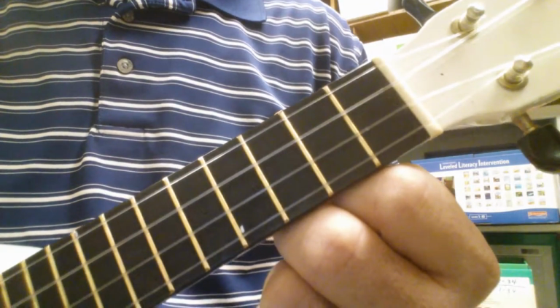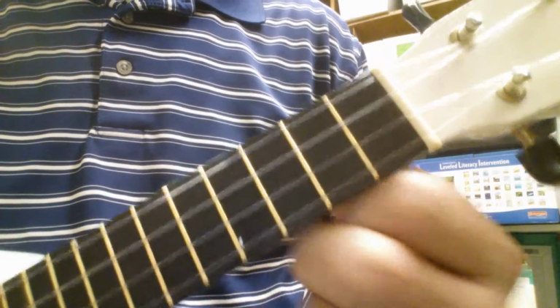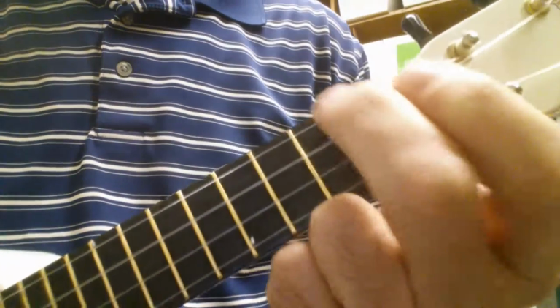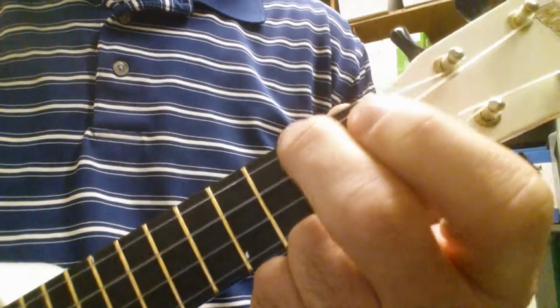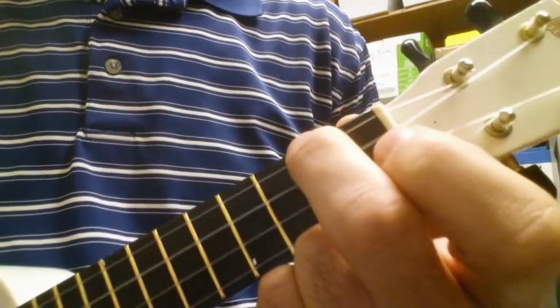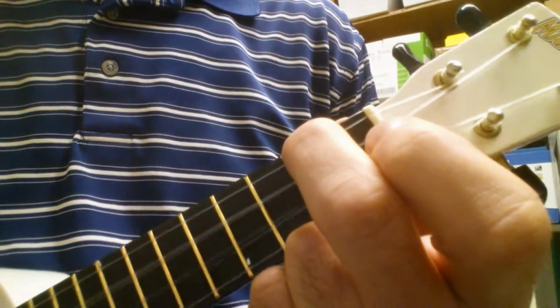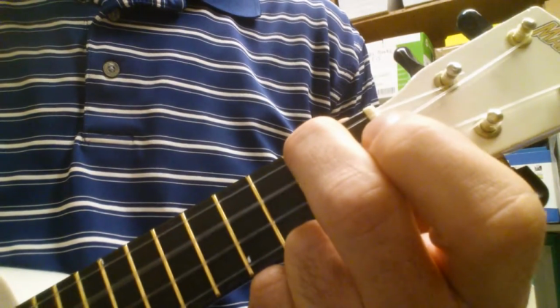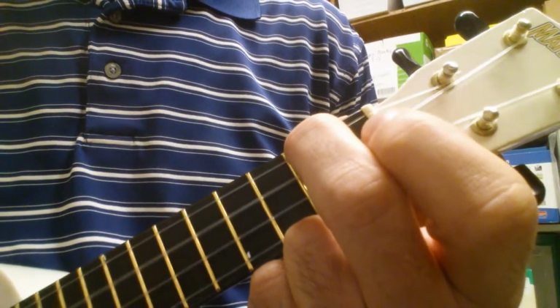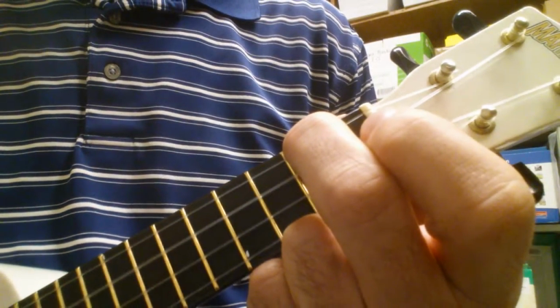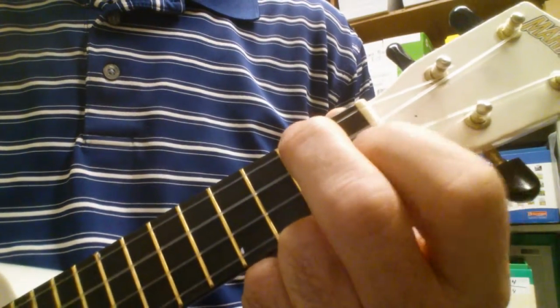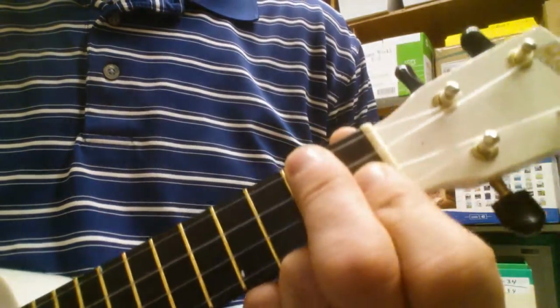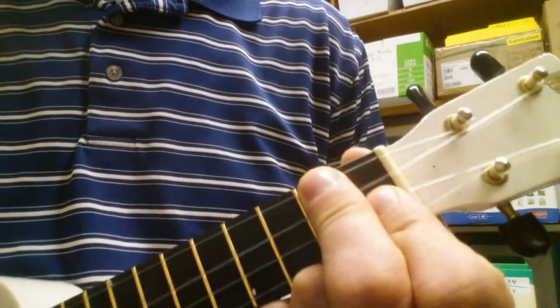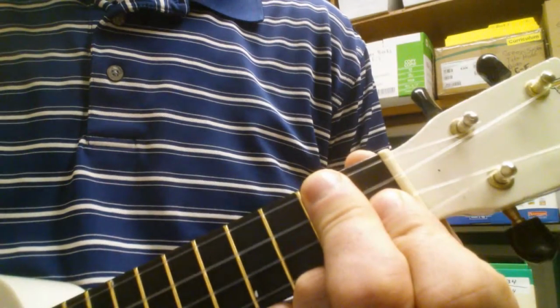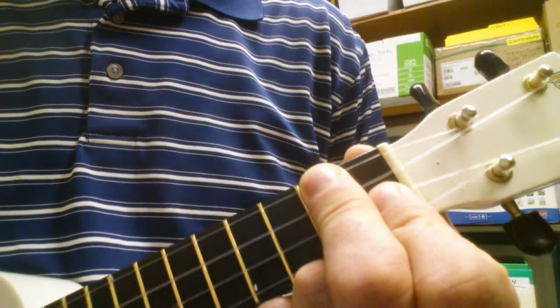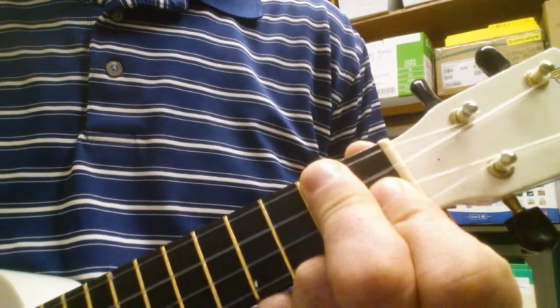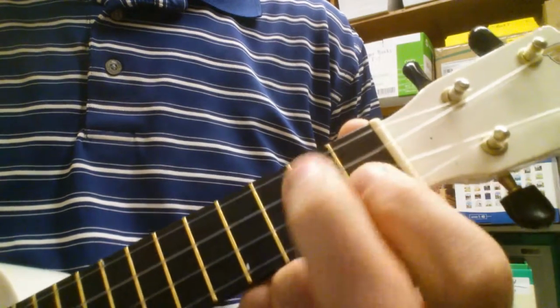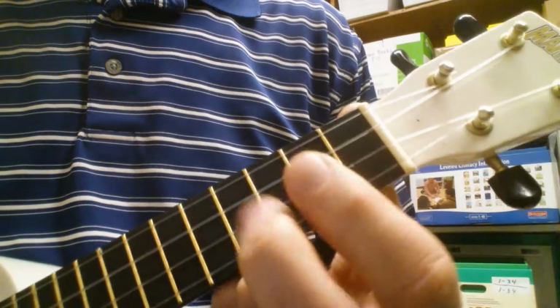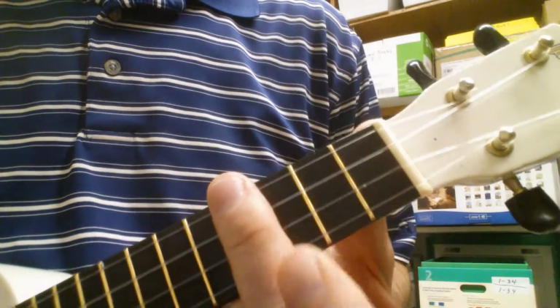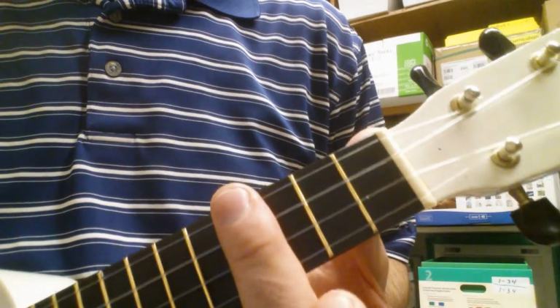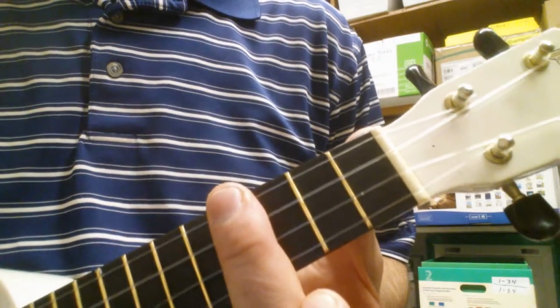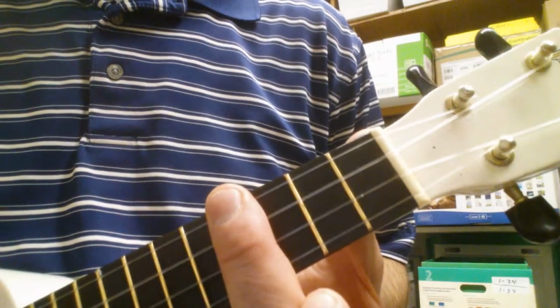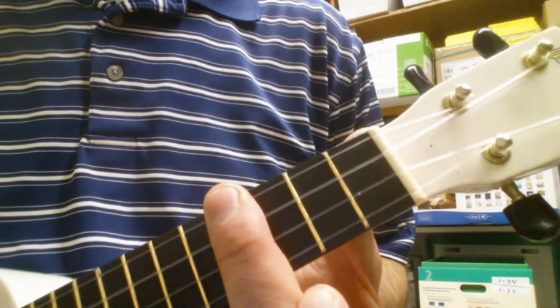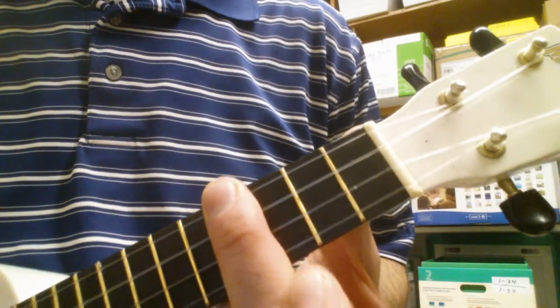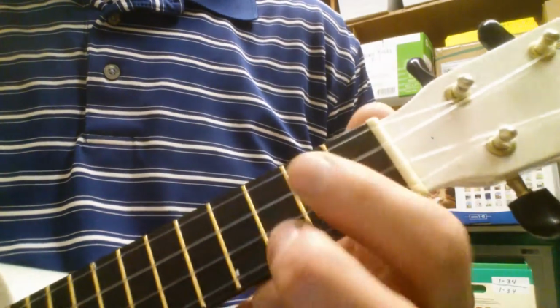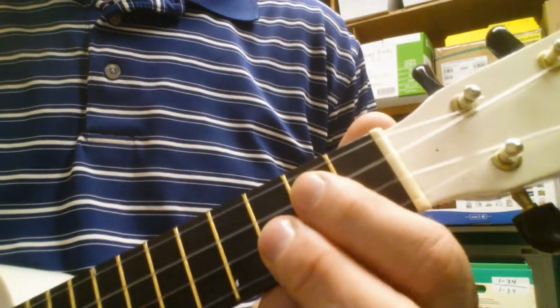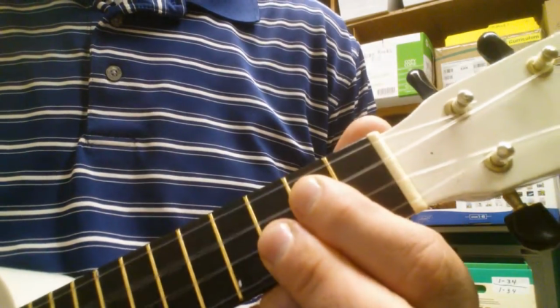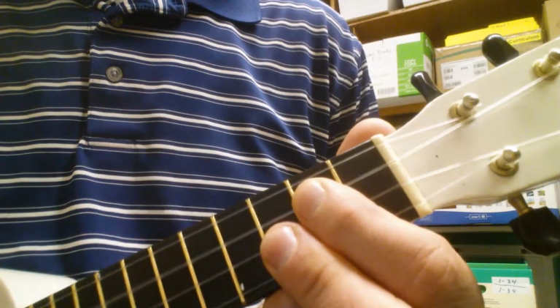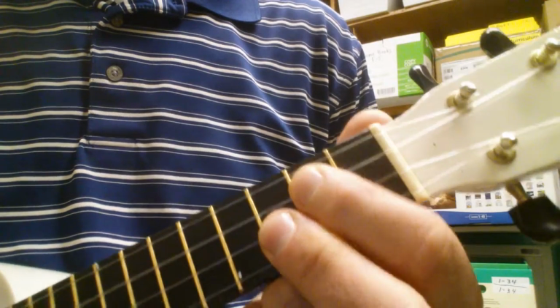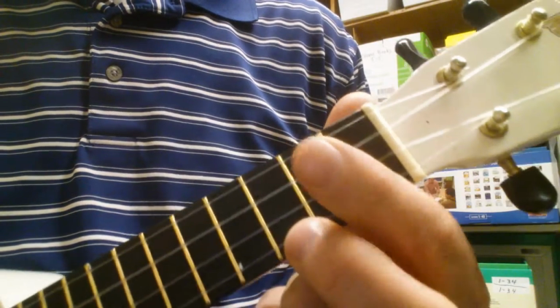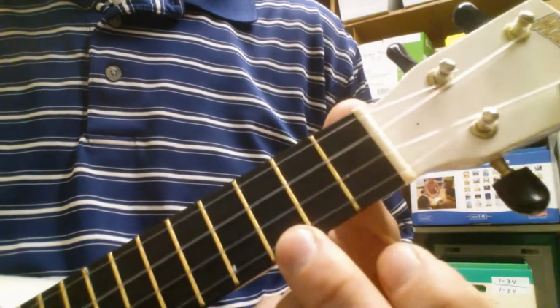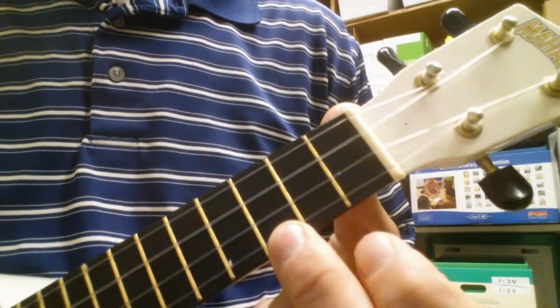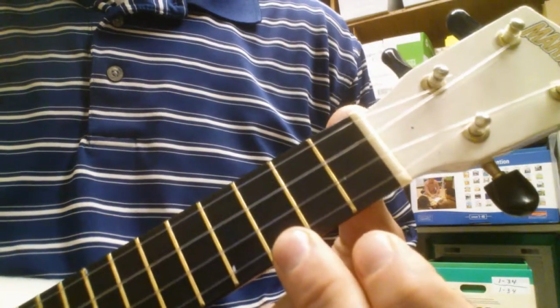The chords you need to know are A minor, D minor, E6, G, and C.